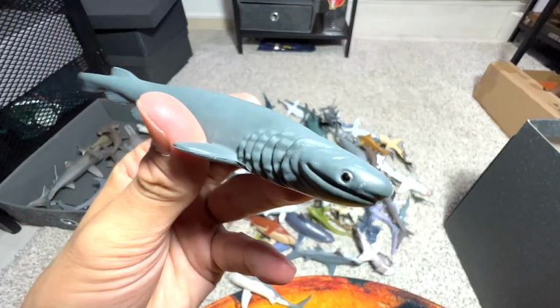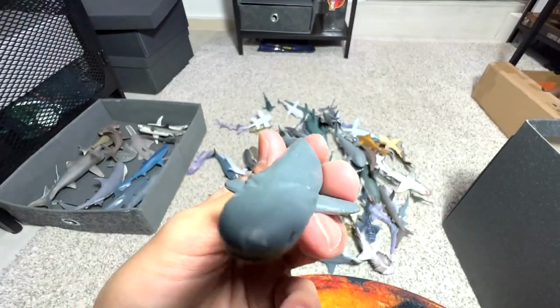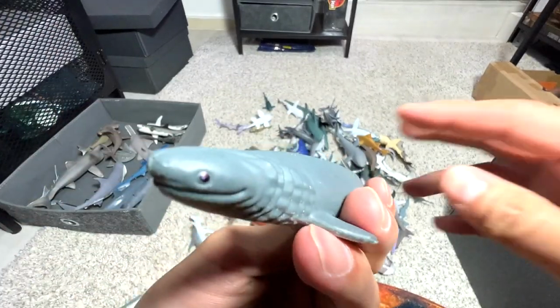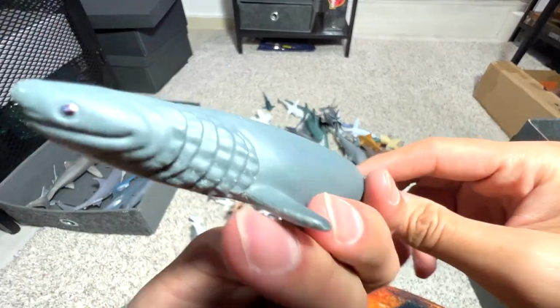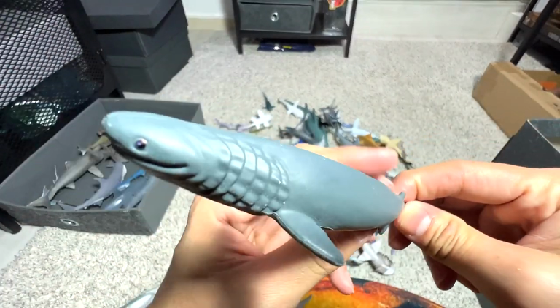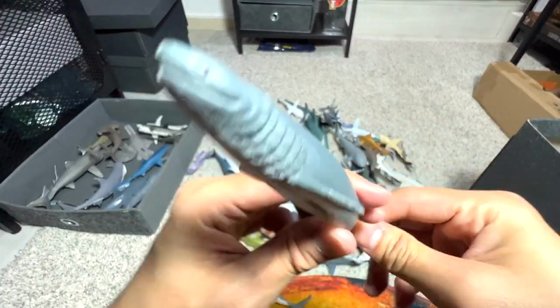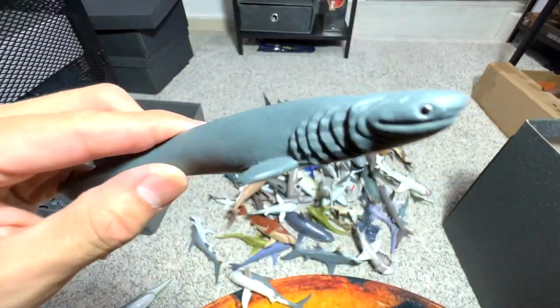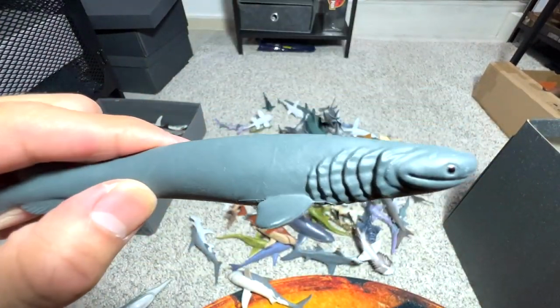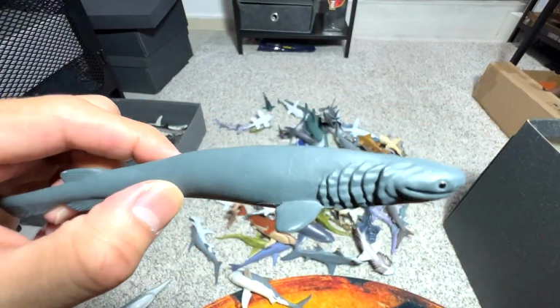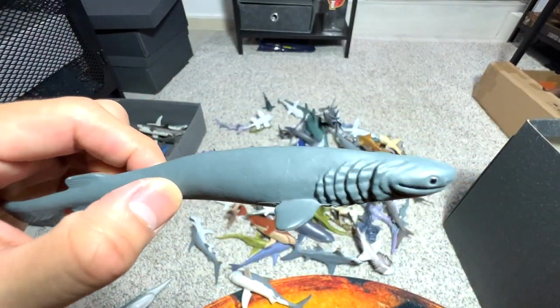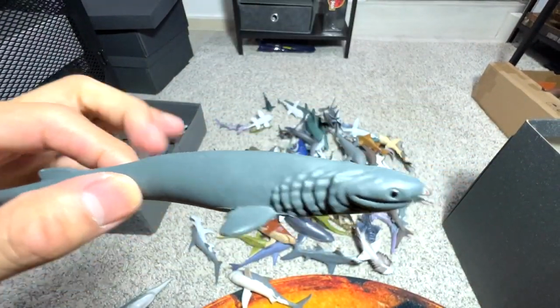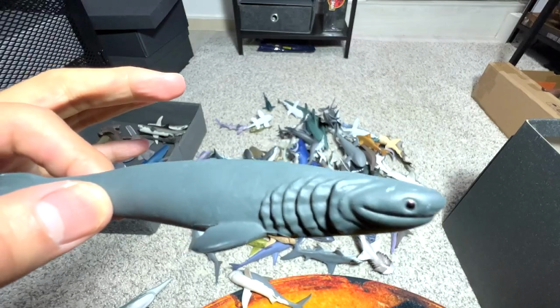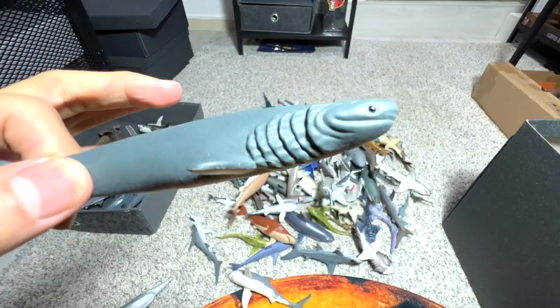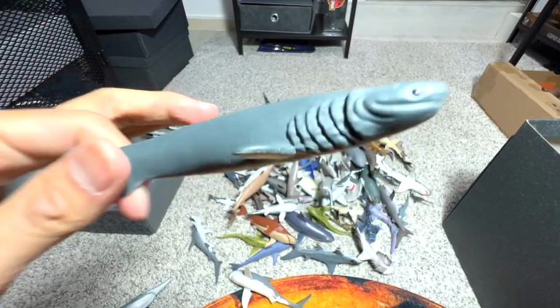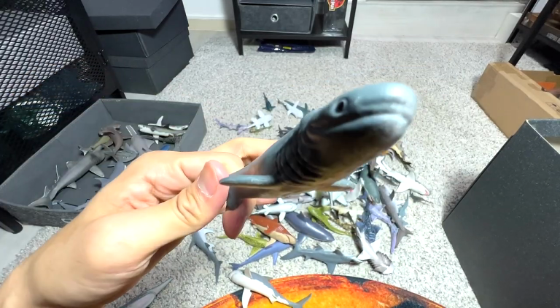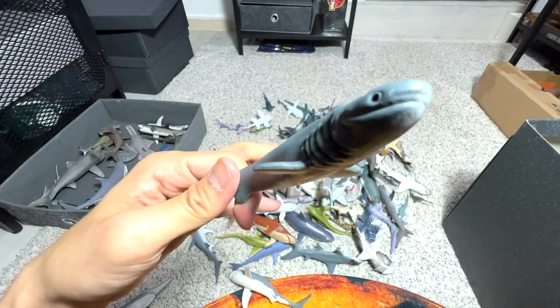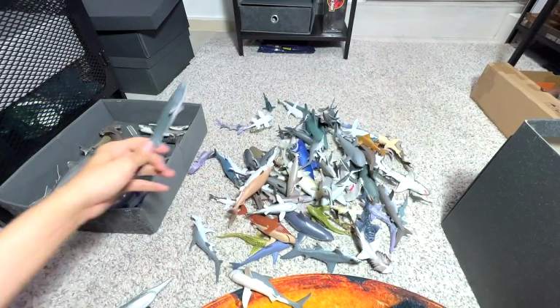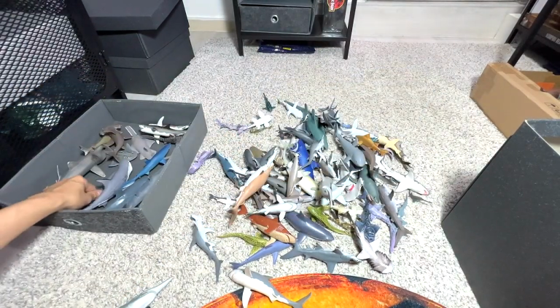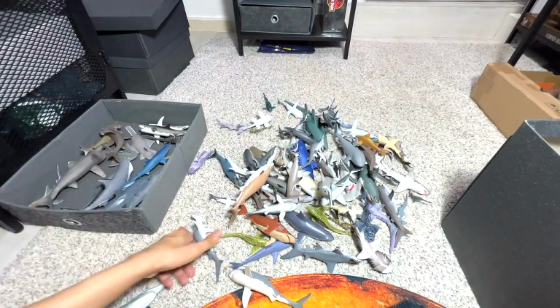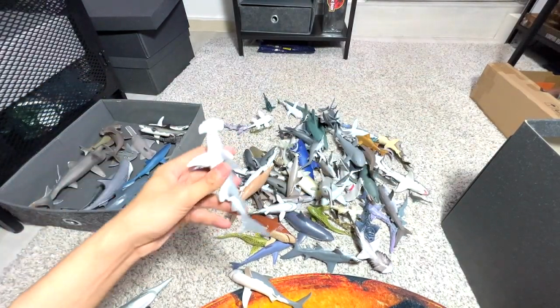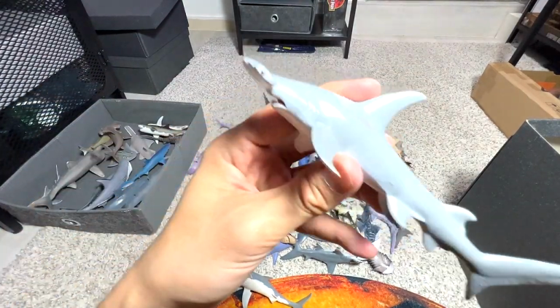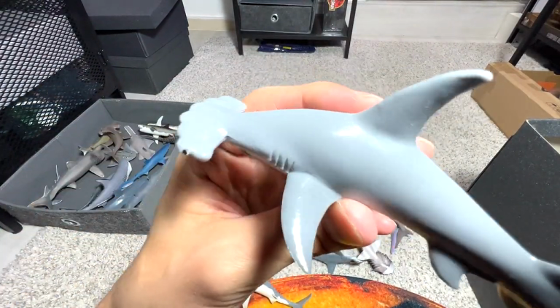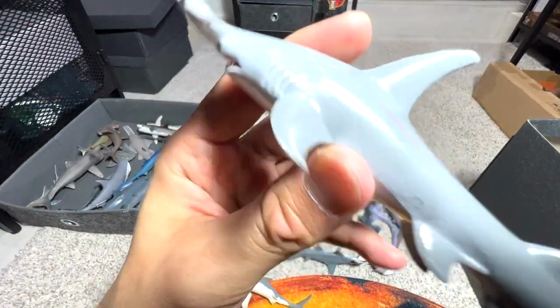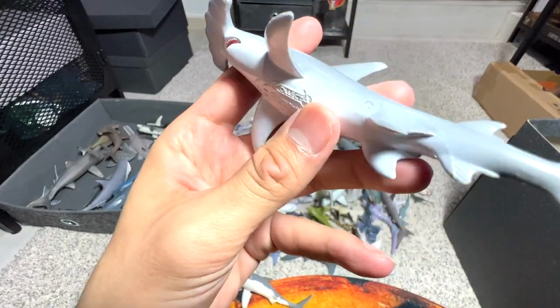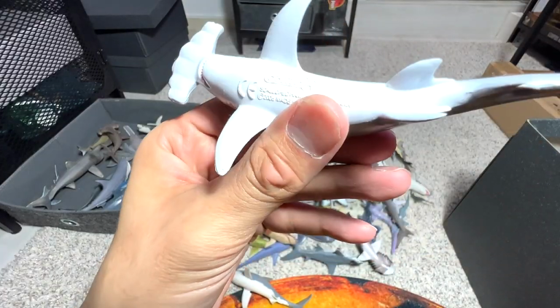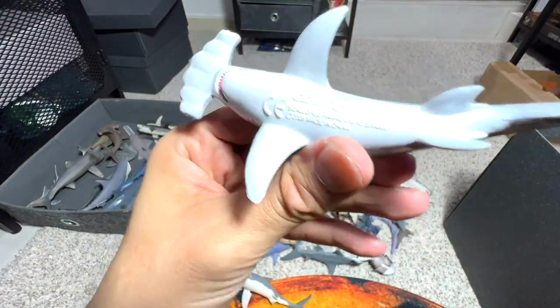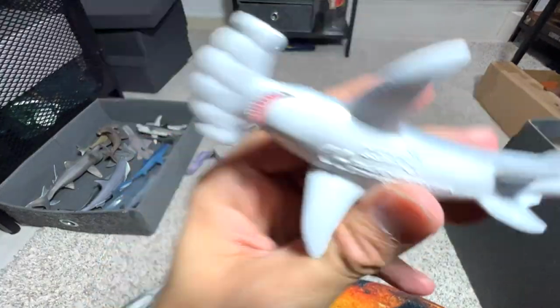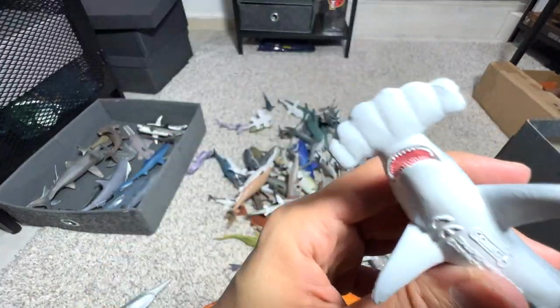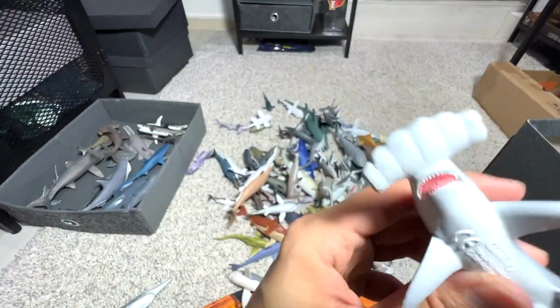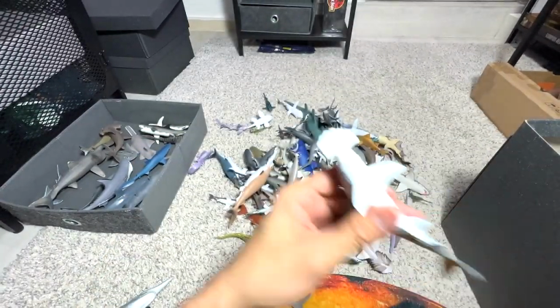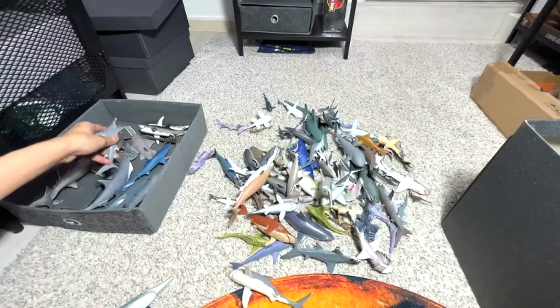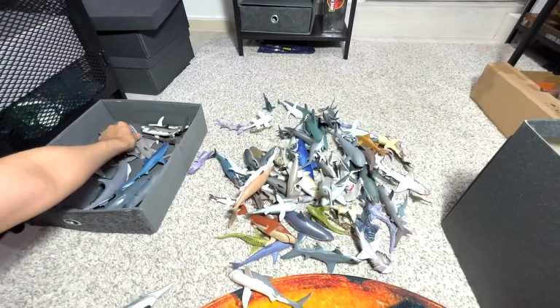Frilled Shark — our one and only Frilled Shark. And what is this? This is a Scalloped Hammerhead Shark. I think we have two of them, if I'm not wrong.